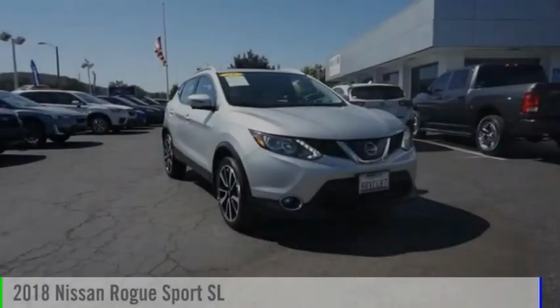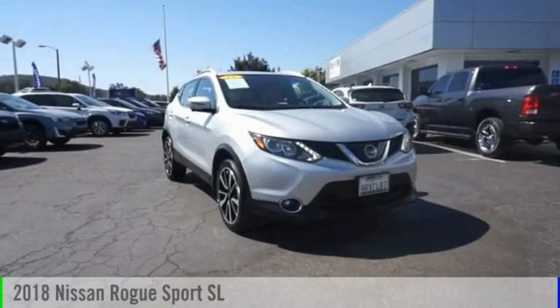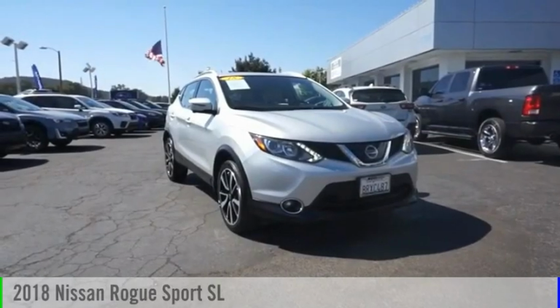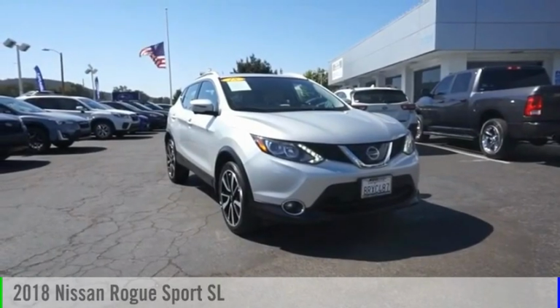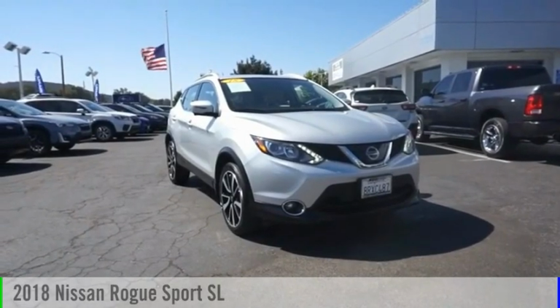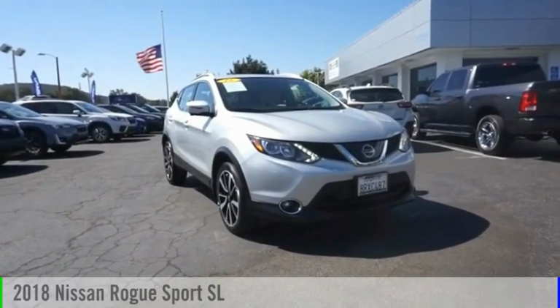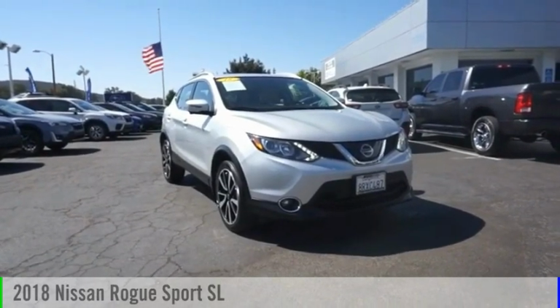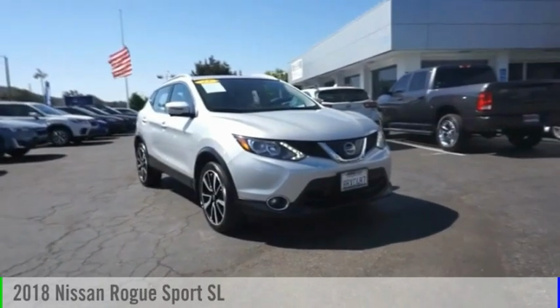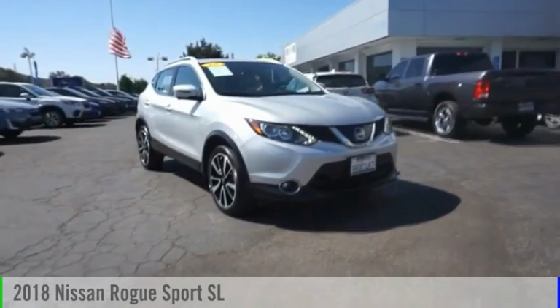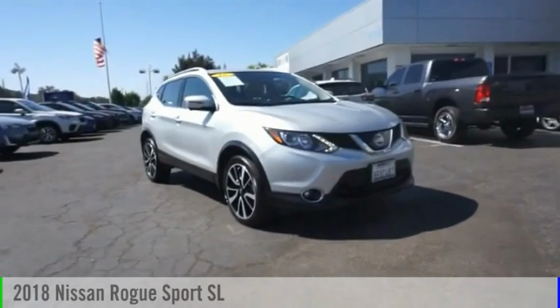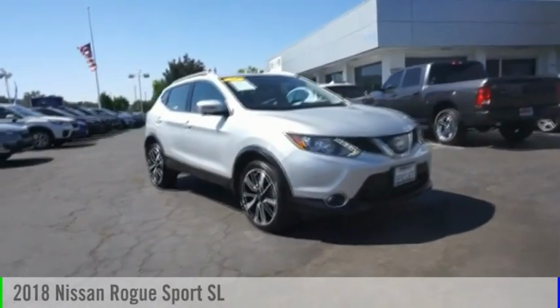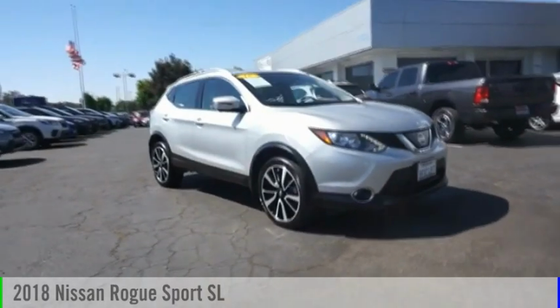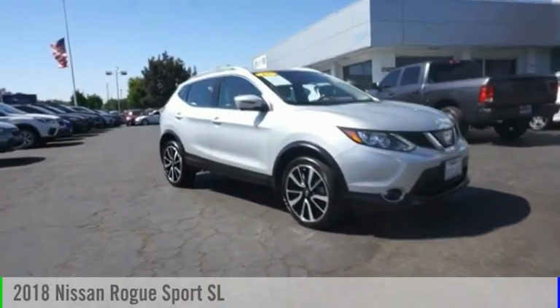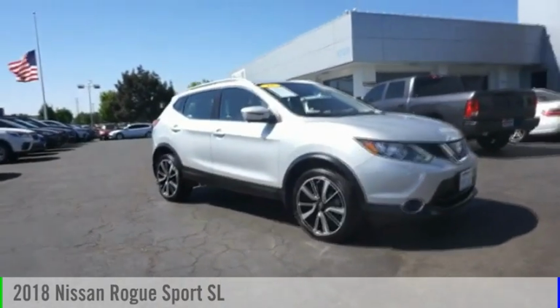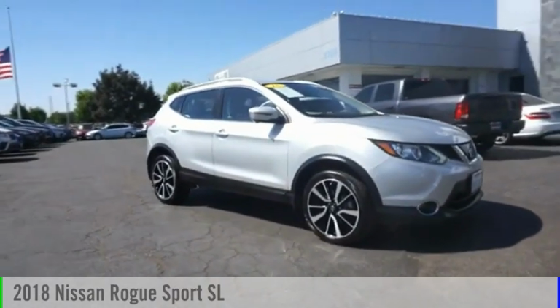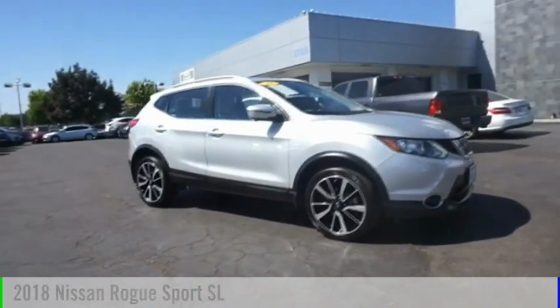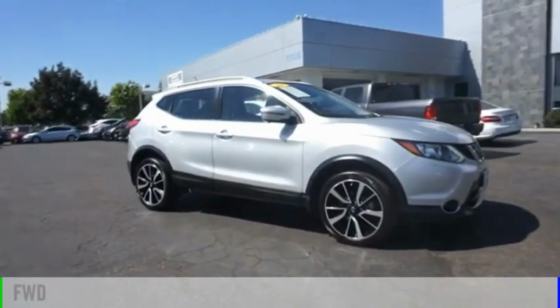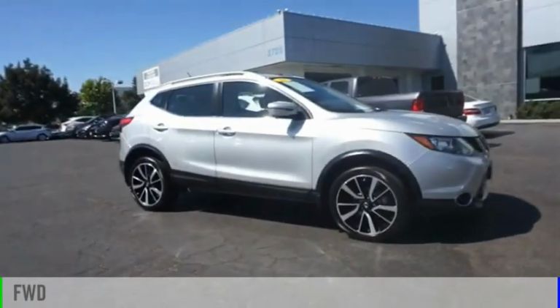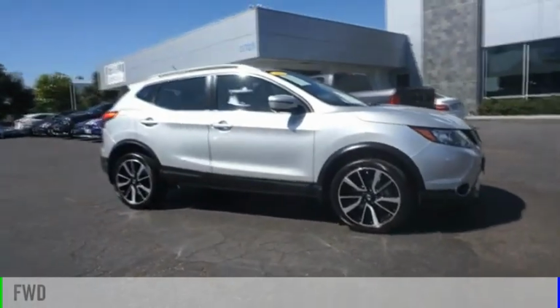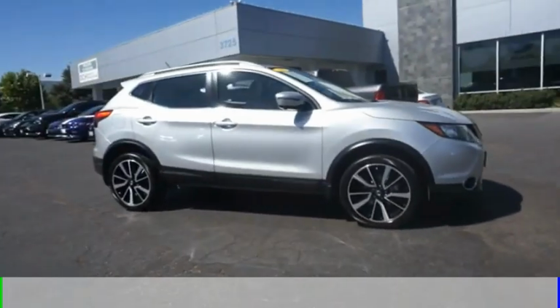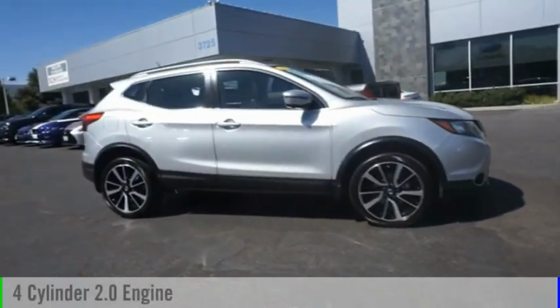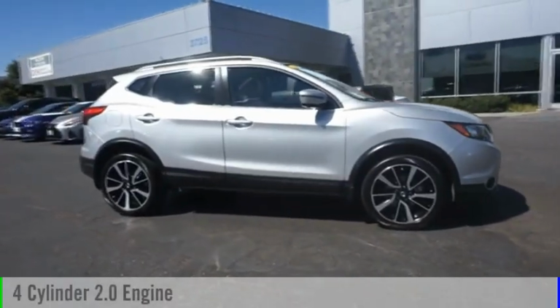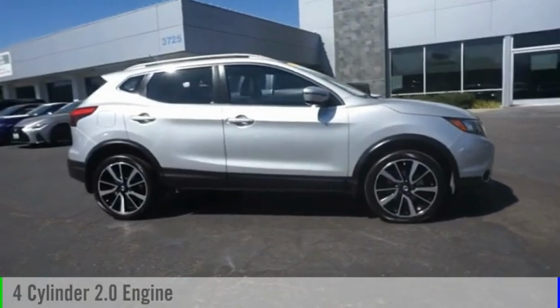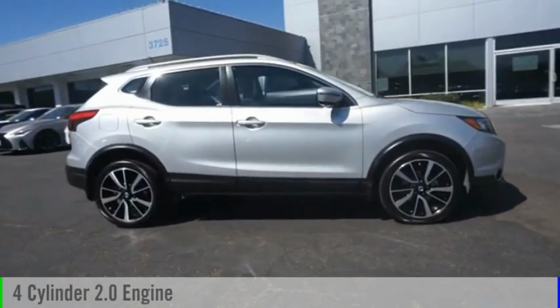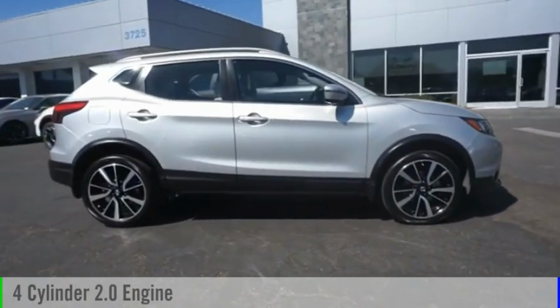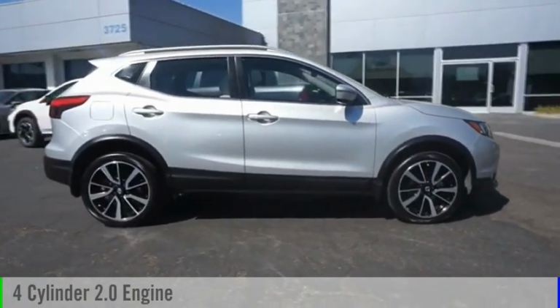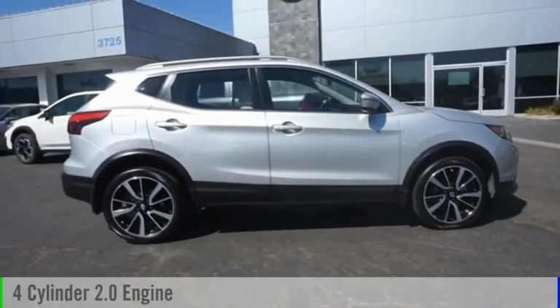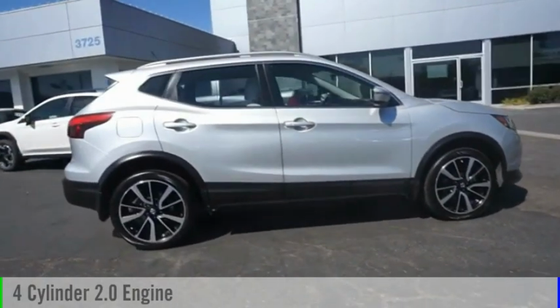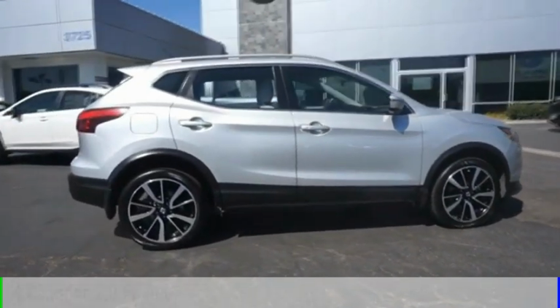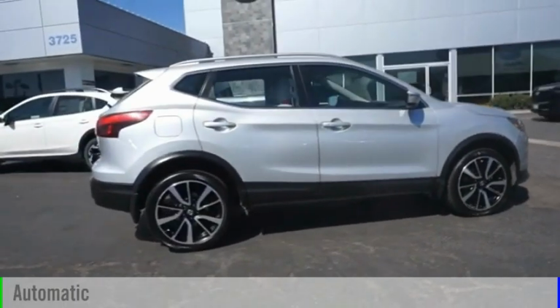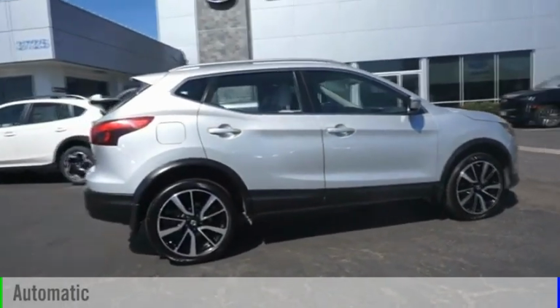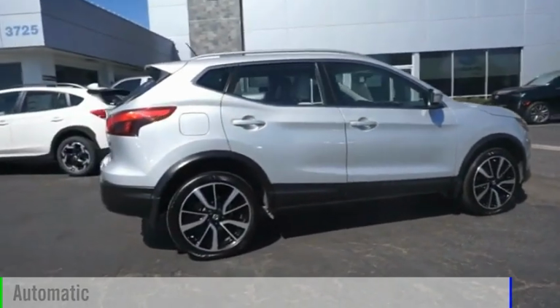You are going to love the 2018 Rogue Sport. This vehicle is powered by a front-wheel drive, 4-cylinder, 2.0-liter engine and comes with an automatic transmission.